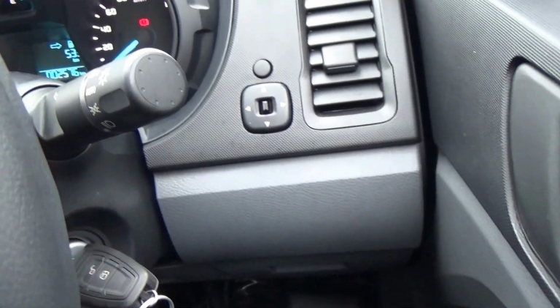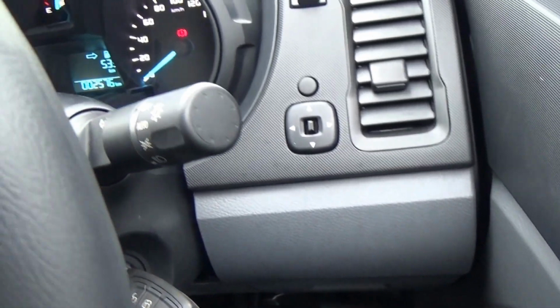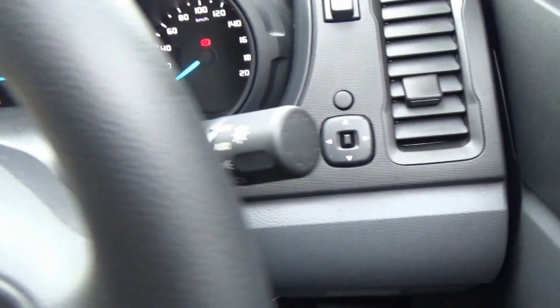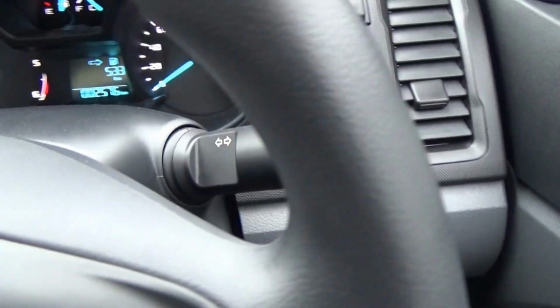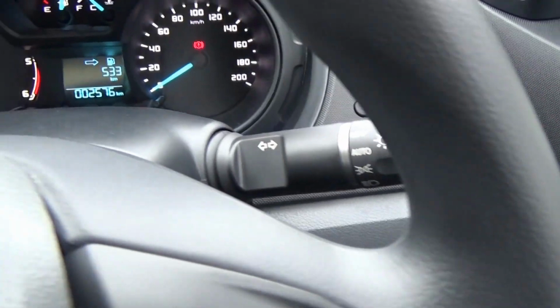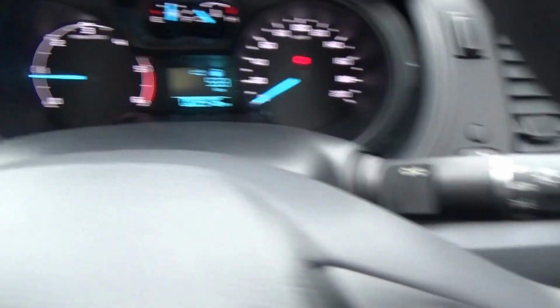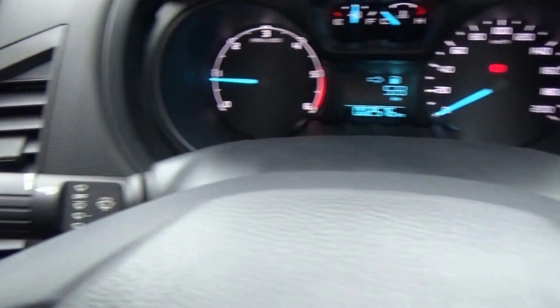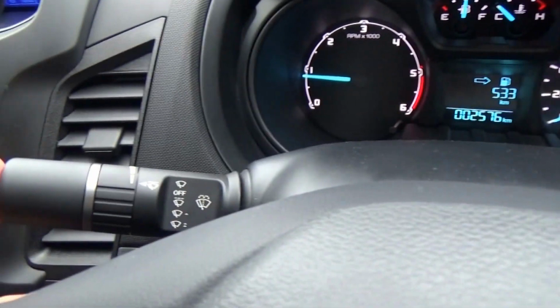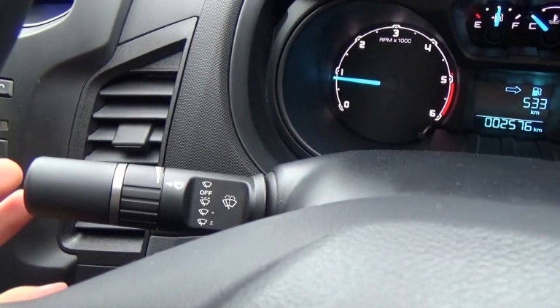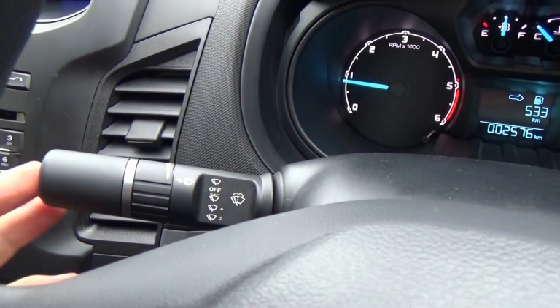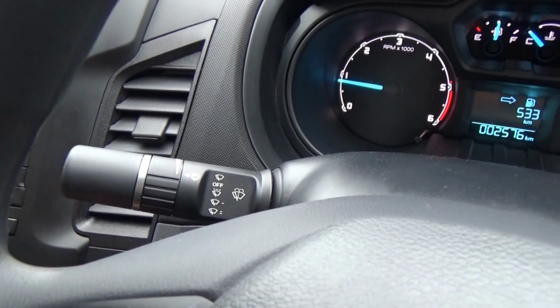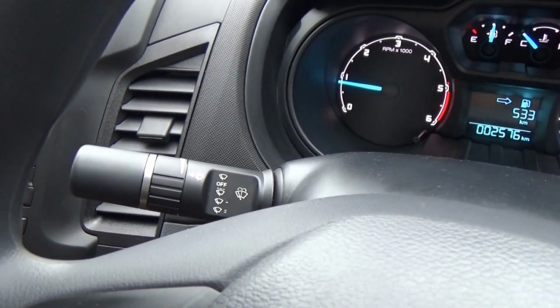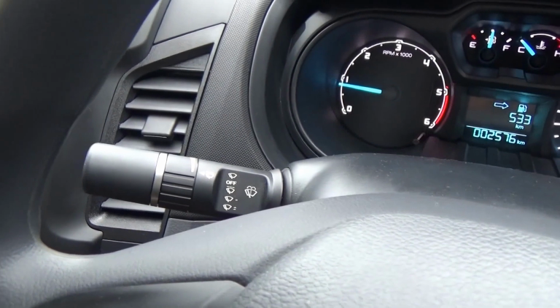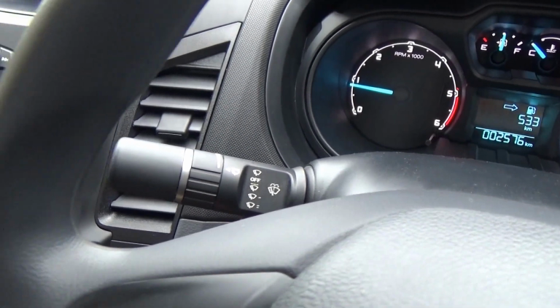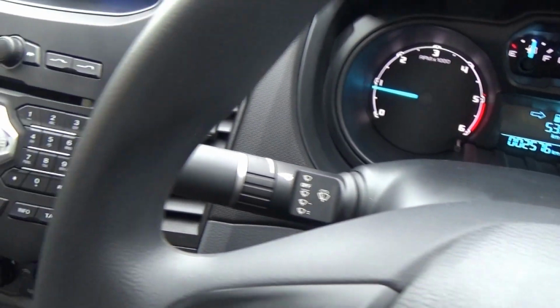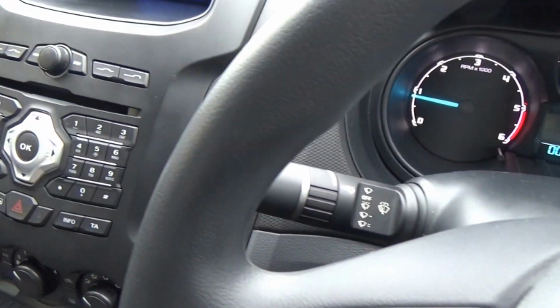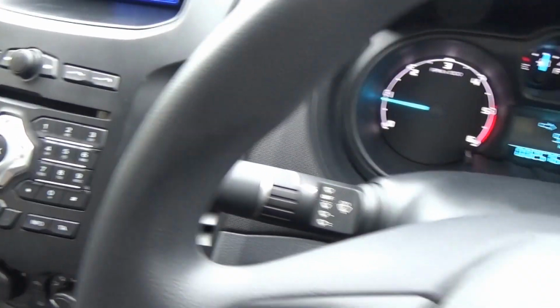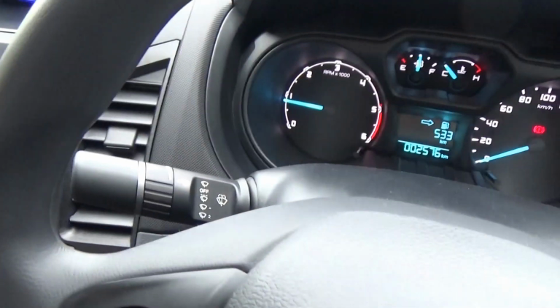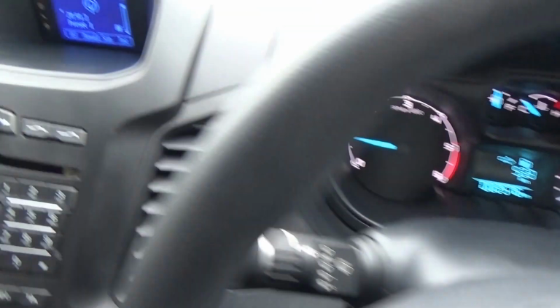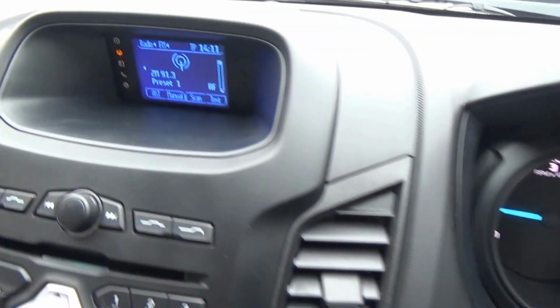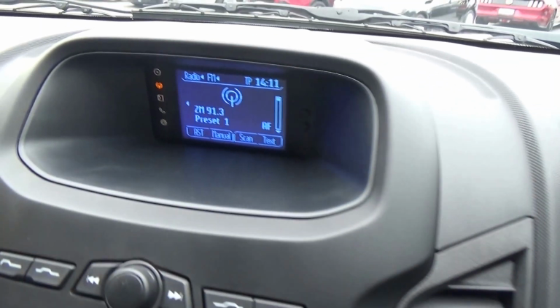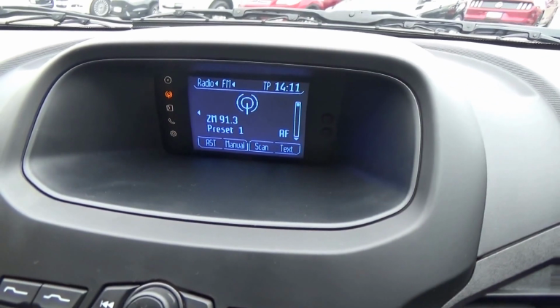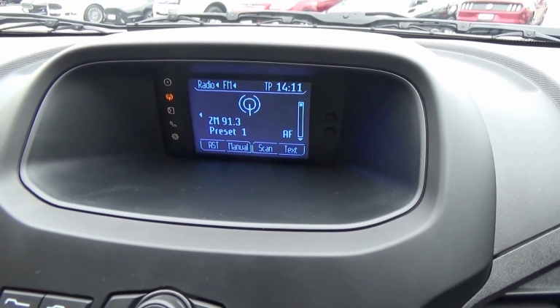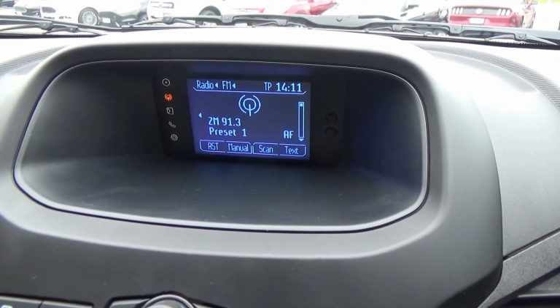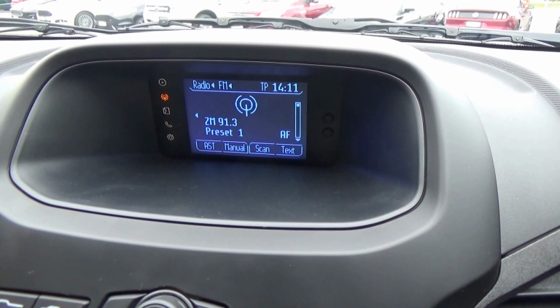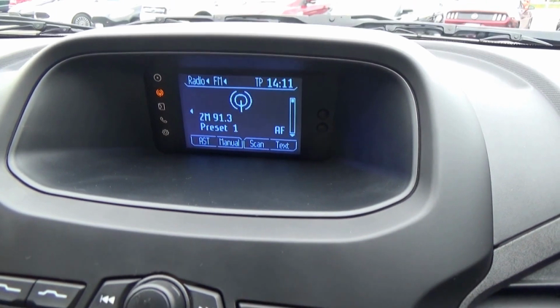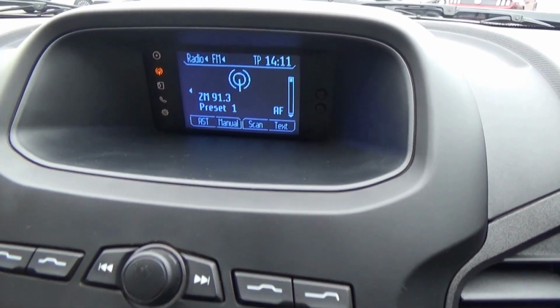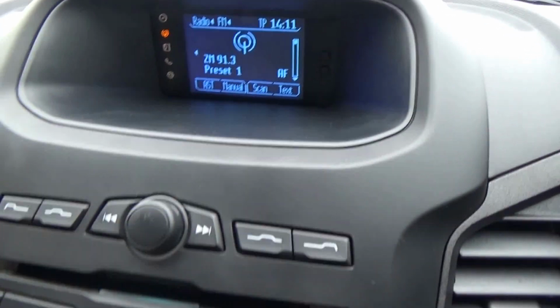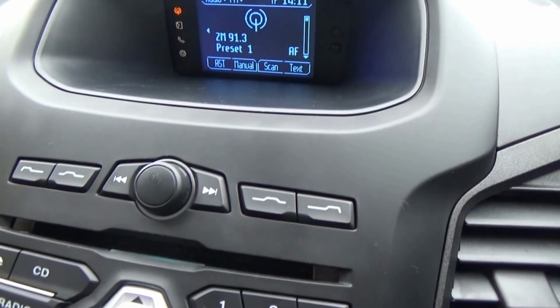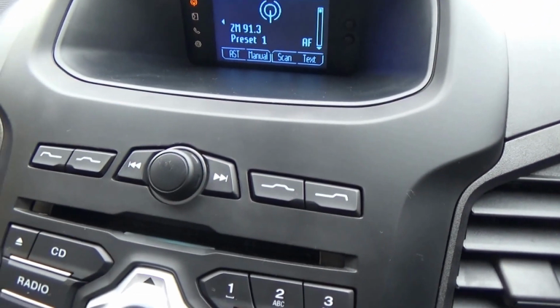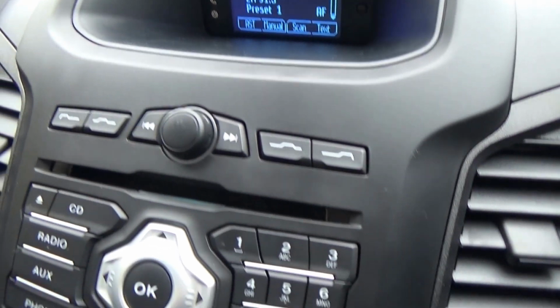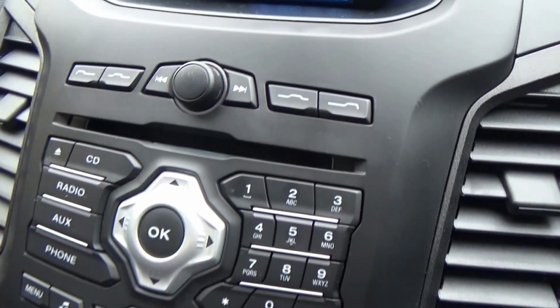You can also see your lights on the left, window wipers on the left, and indicators on the right stalk. There's a little colour display that brings up all your audio settings.